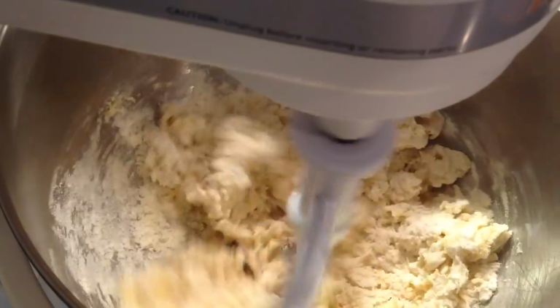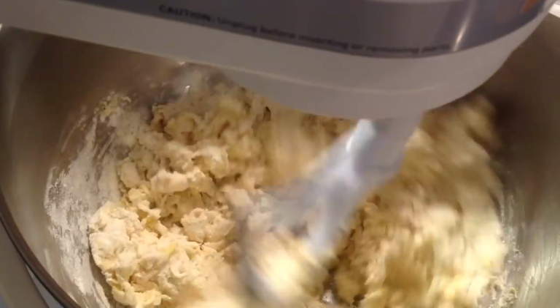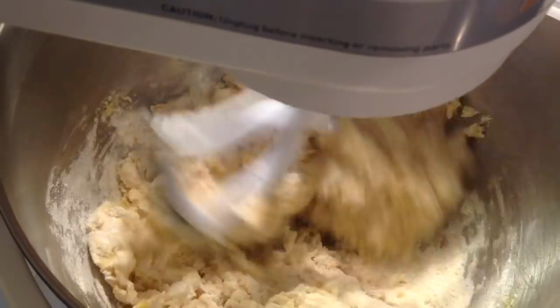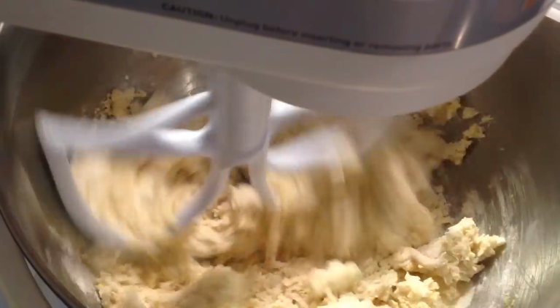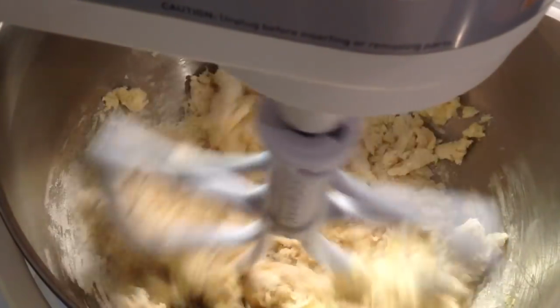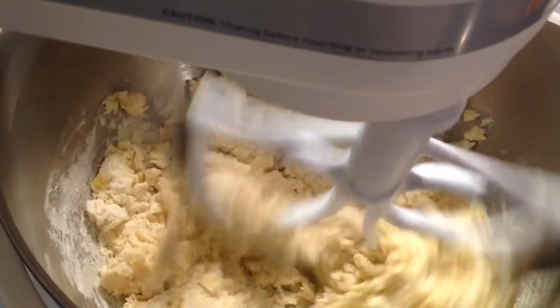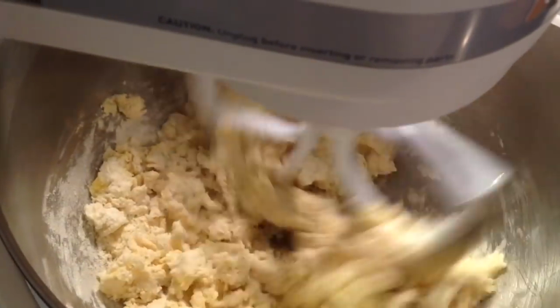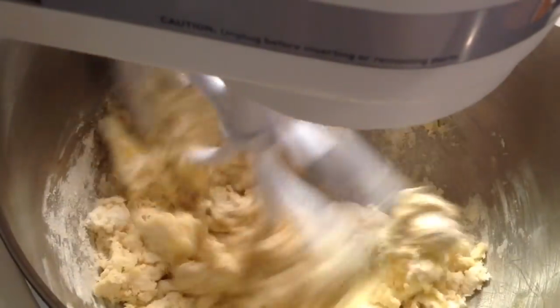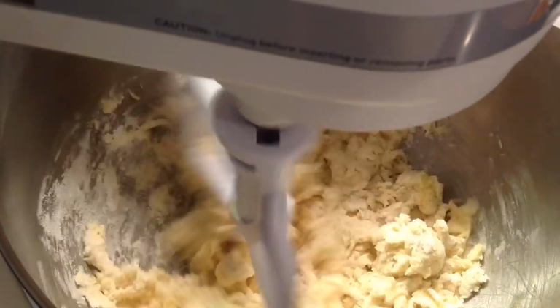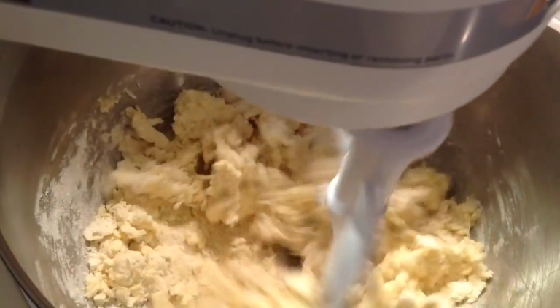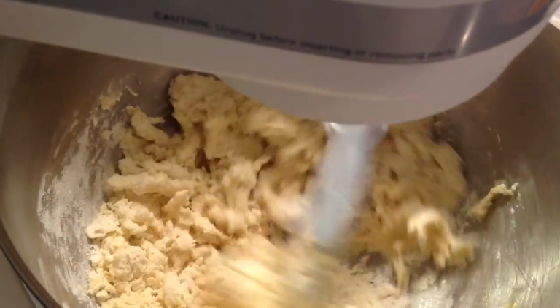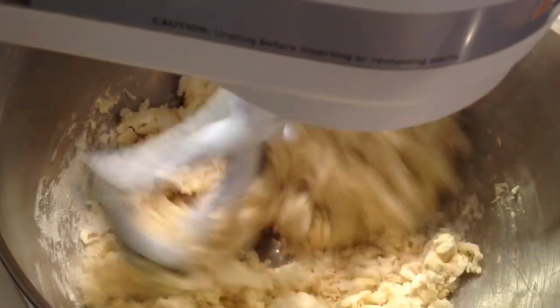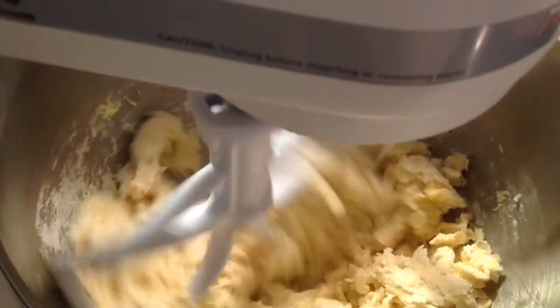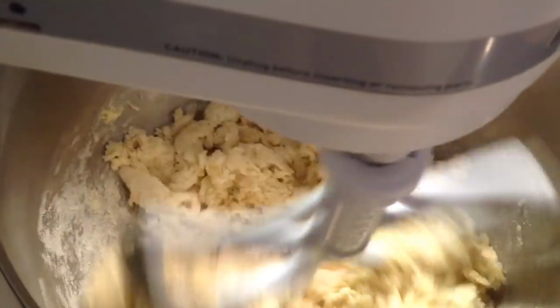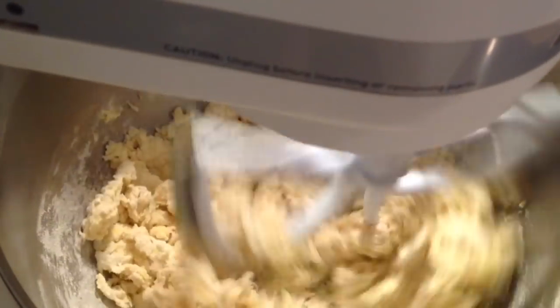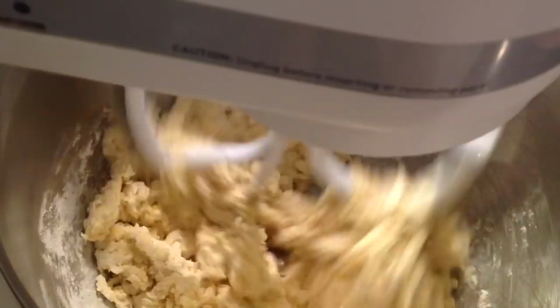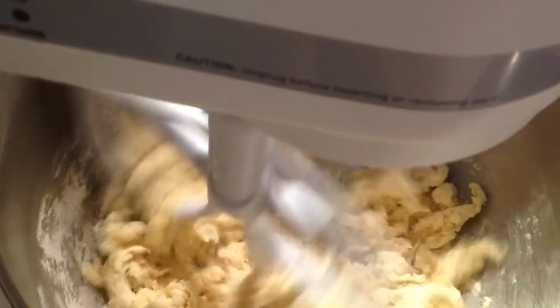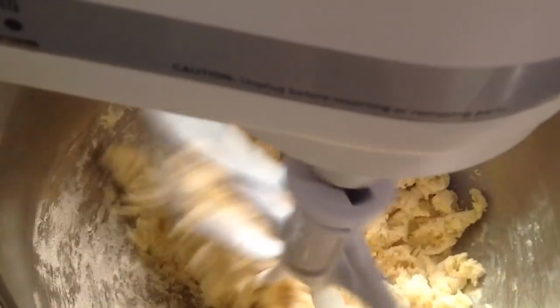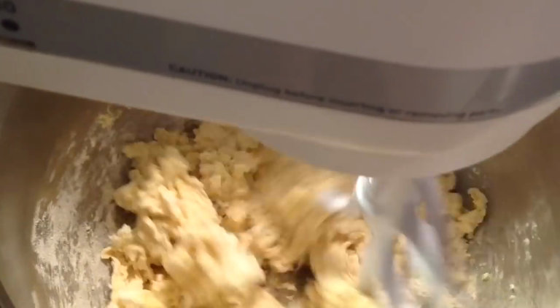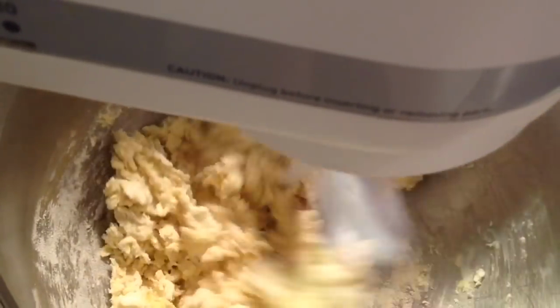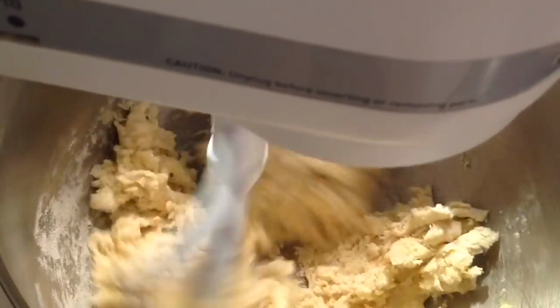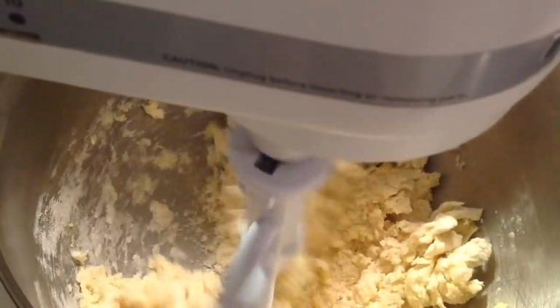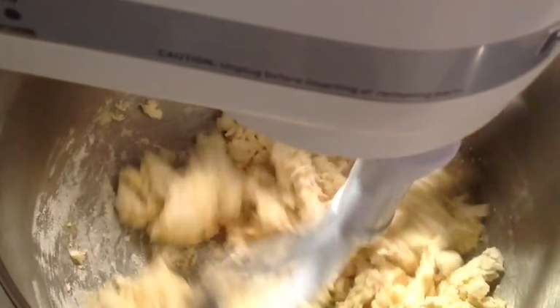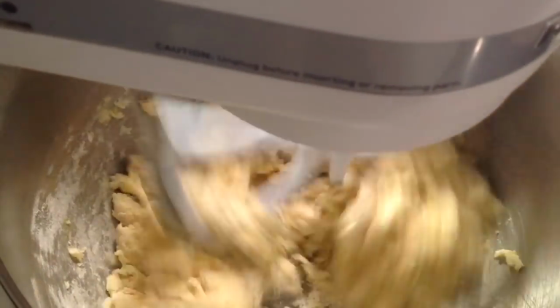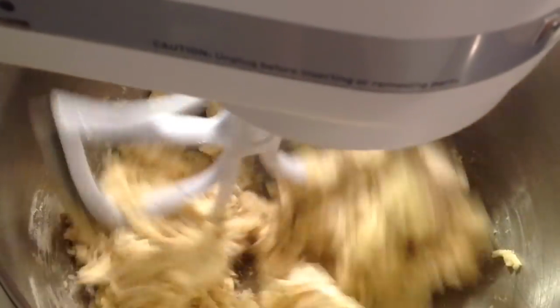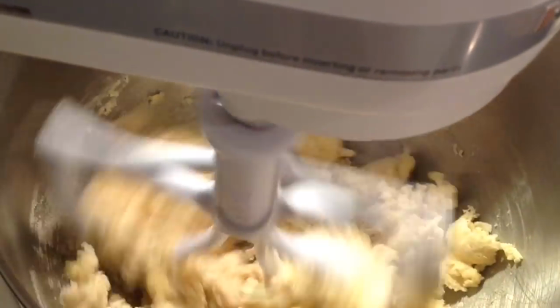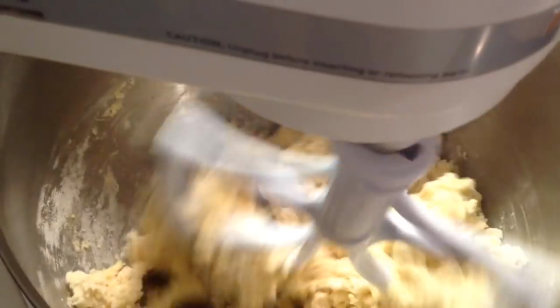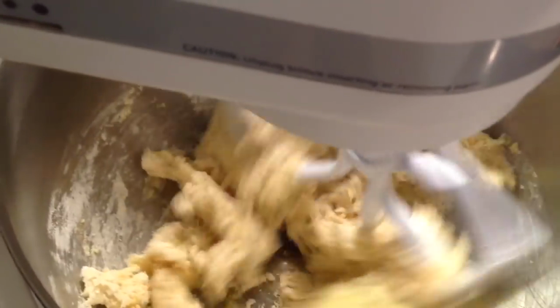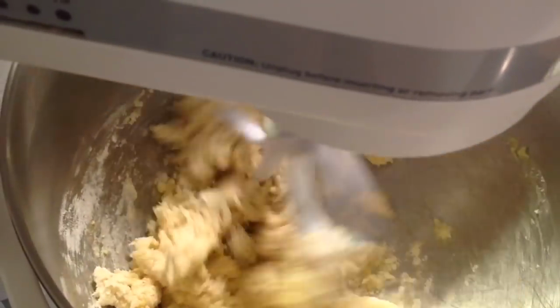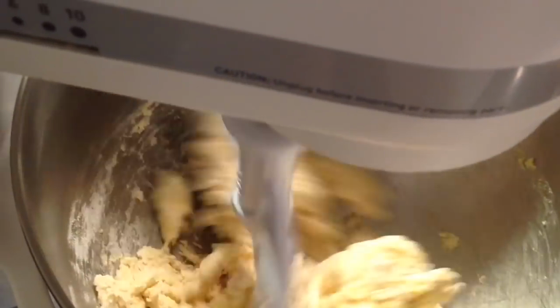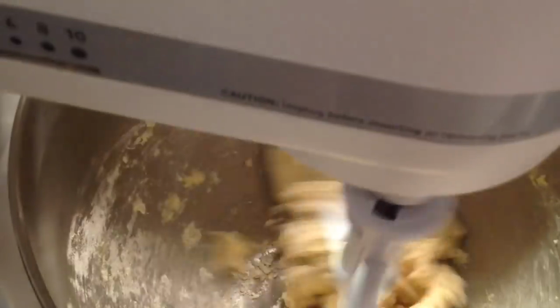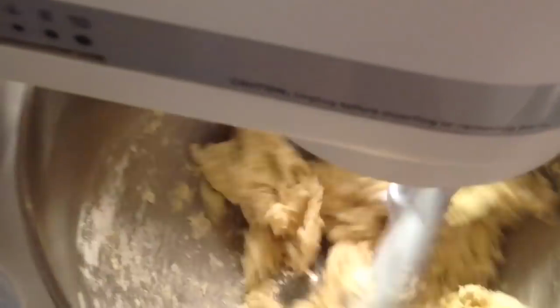Look at the KitchenAid mixer. The paddle in here has a little rubber attachment on the outside that cleans the sides for you. You can get those on Amazon for about 10 or 12 bucks.